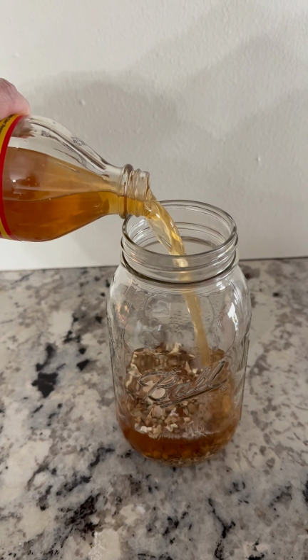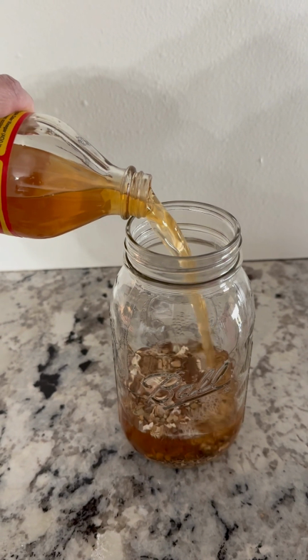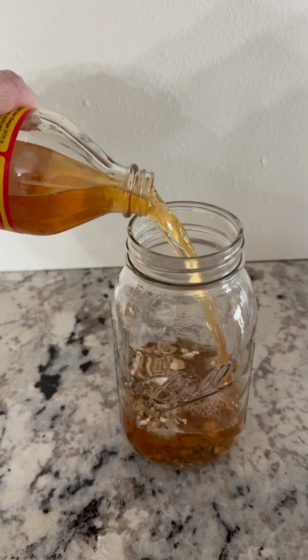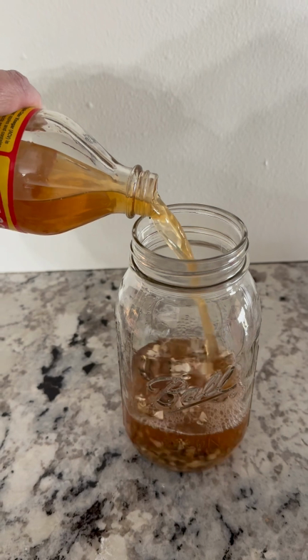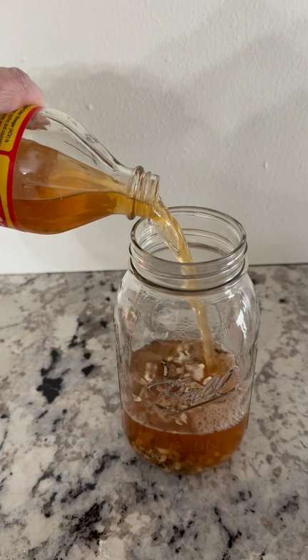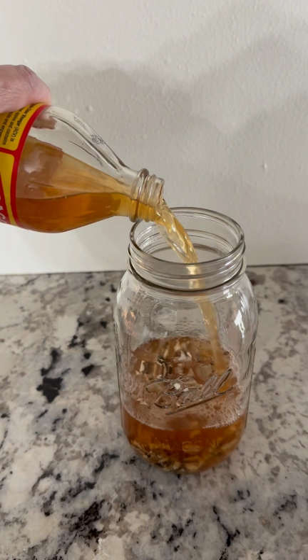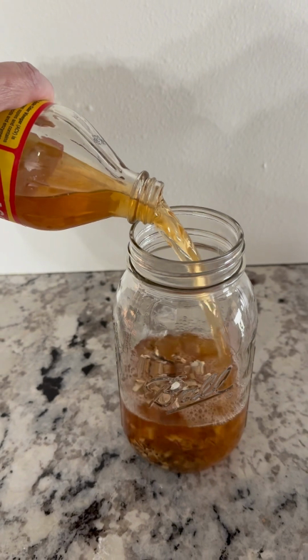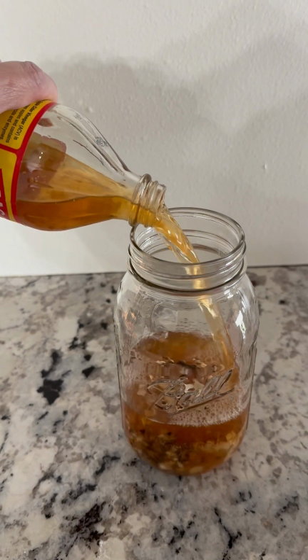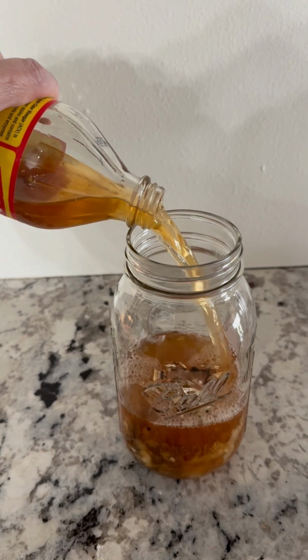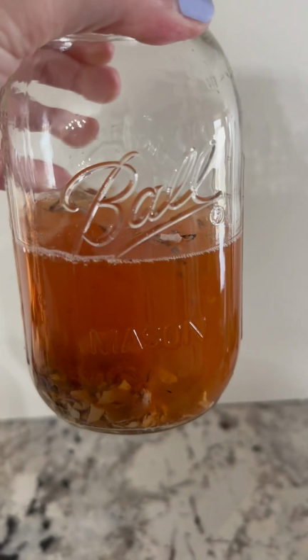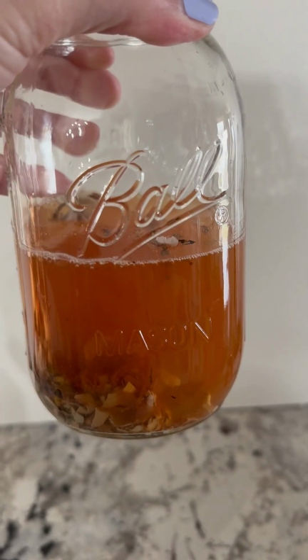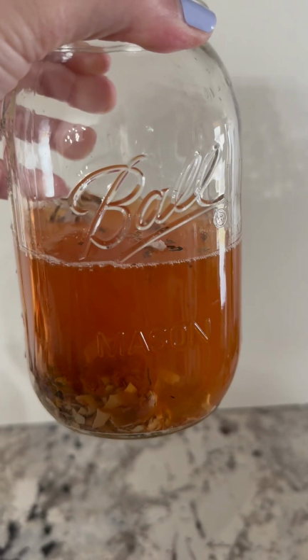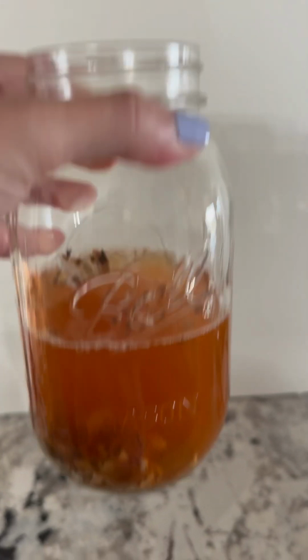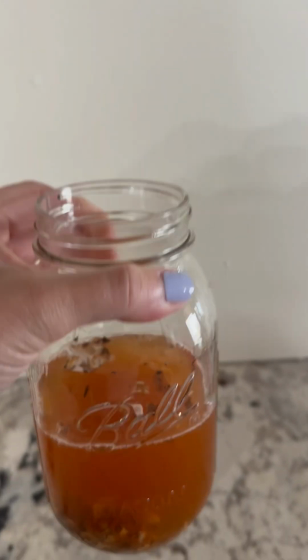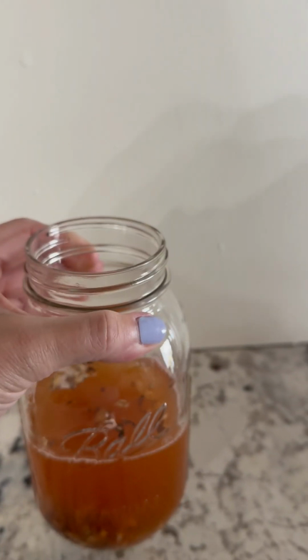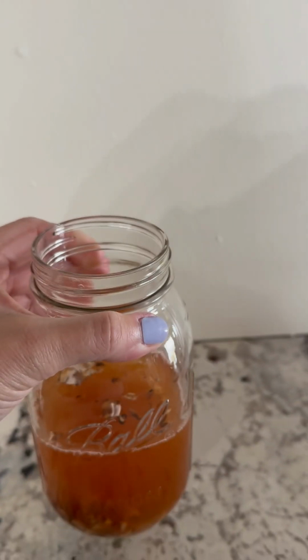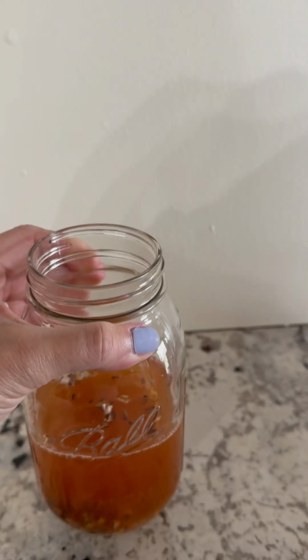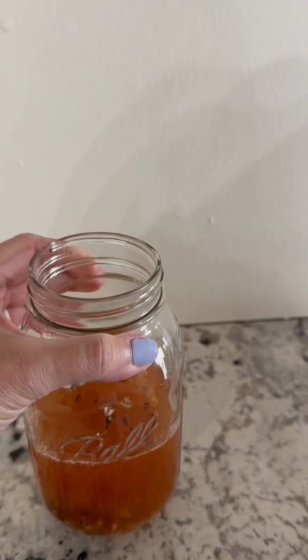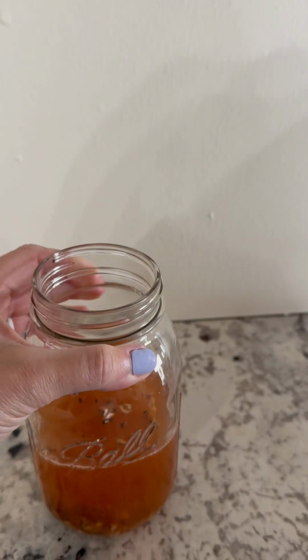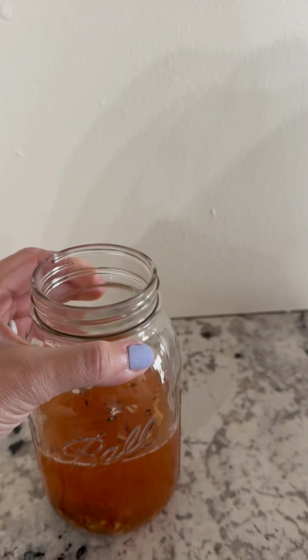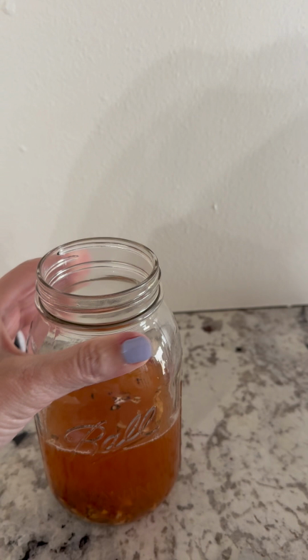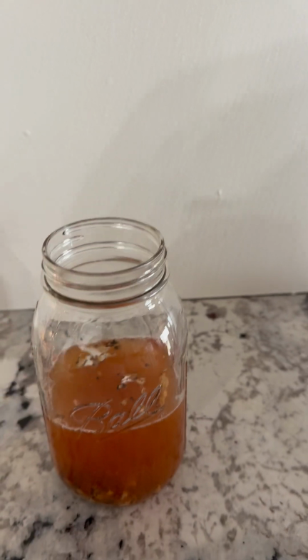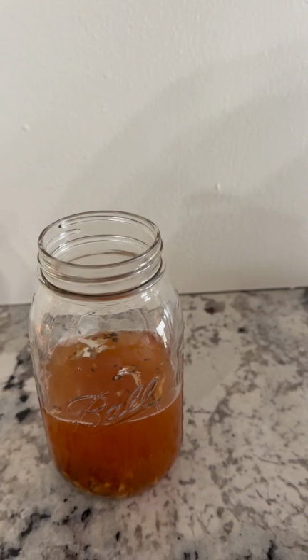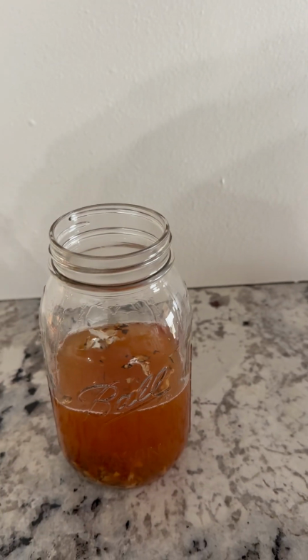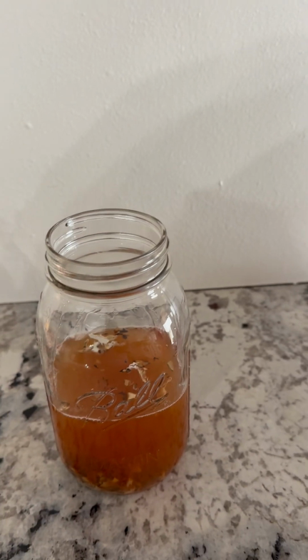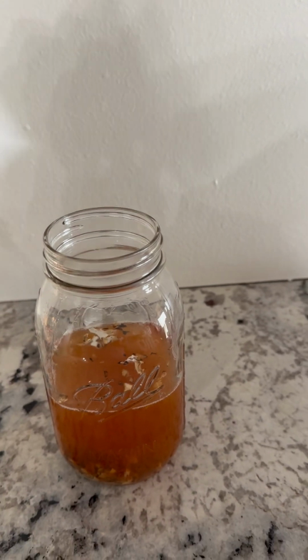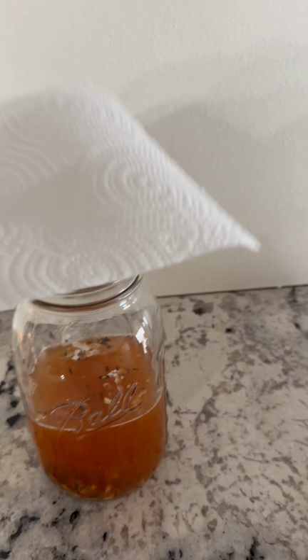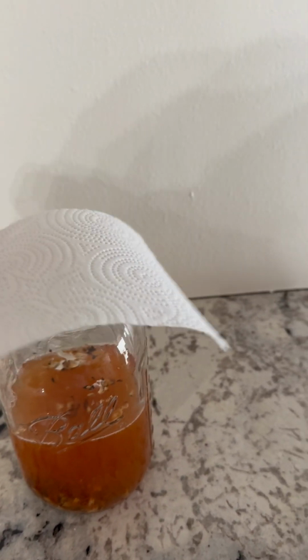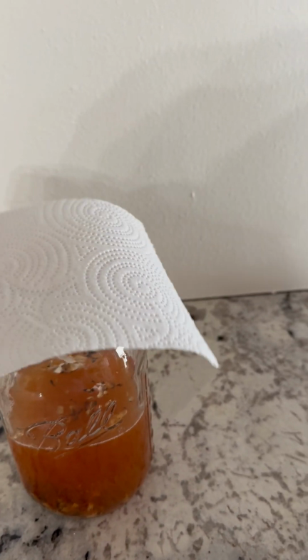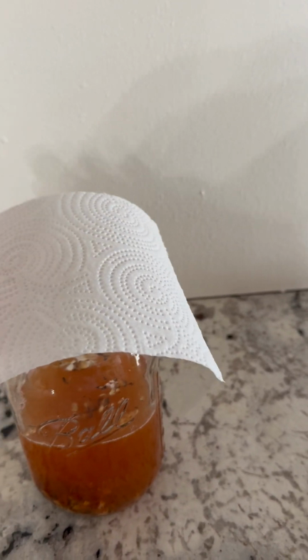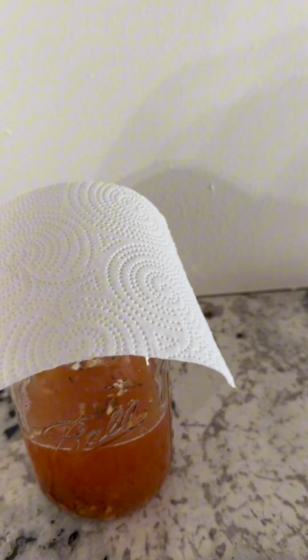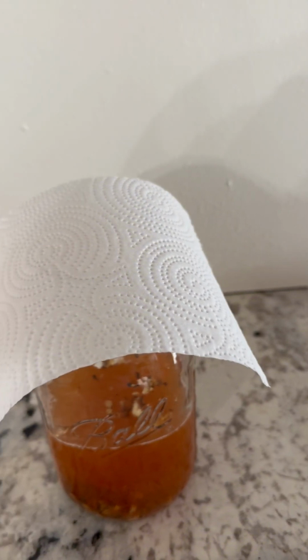While you'll see the reaction right away, I let this sit for a couple weeks for maximum effect. You'll want to cover it with a breathable cover like a paper towel.